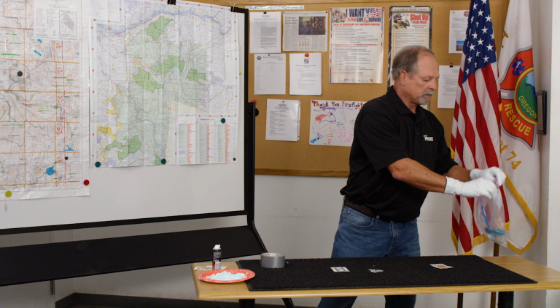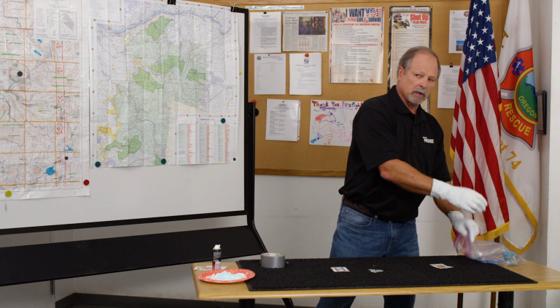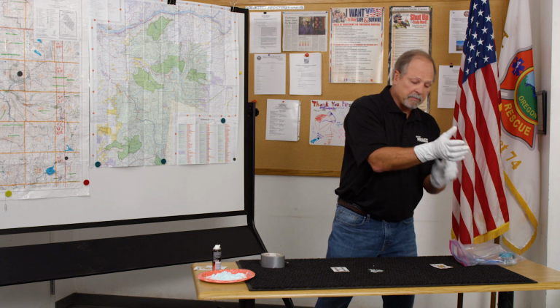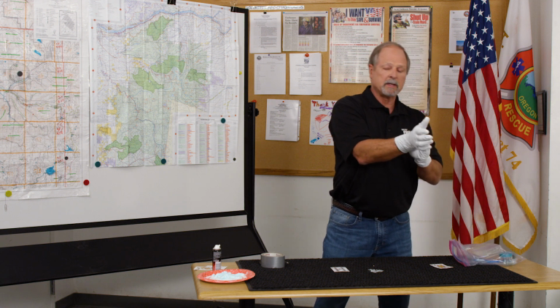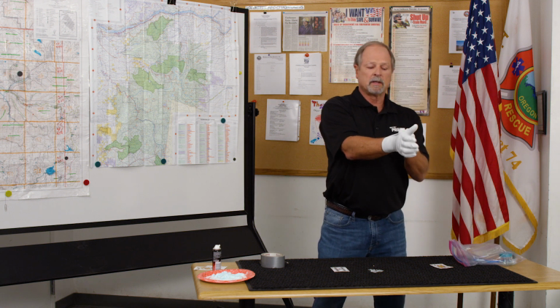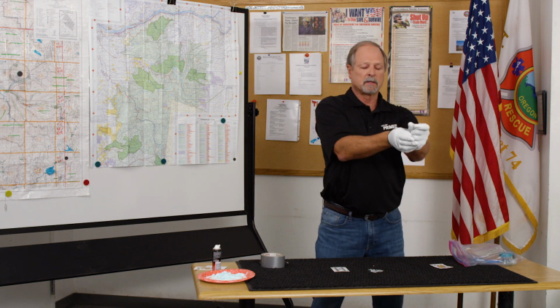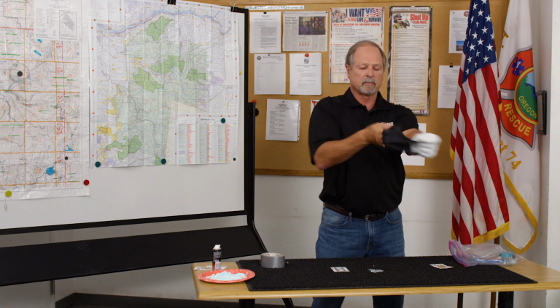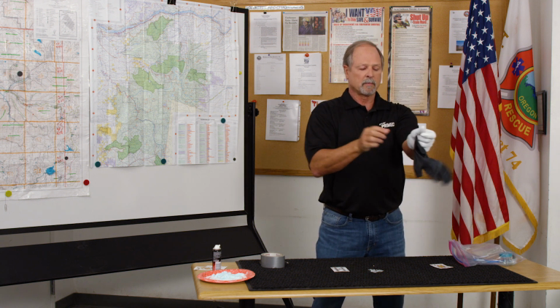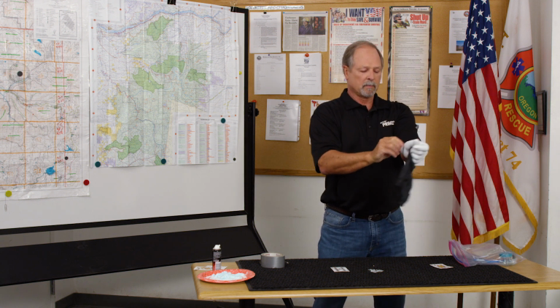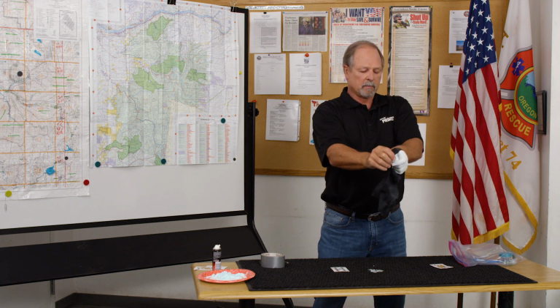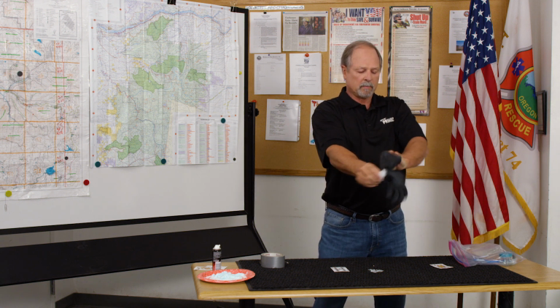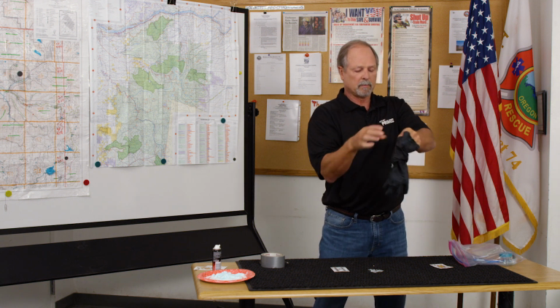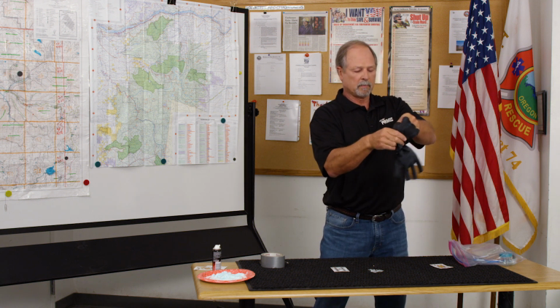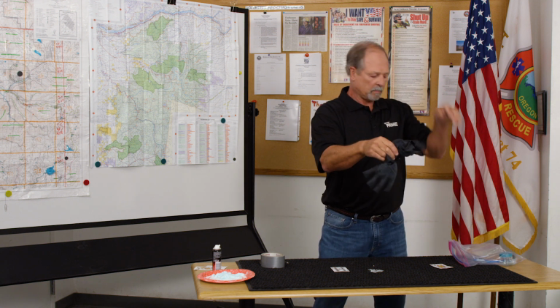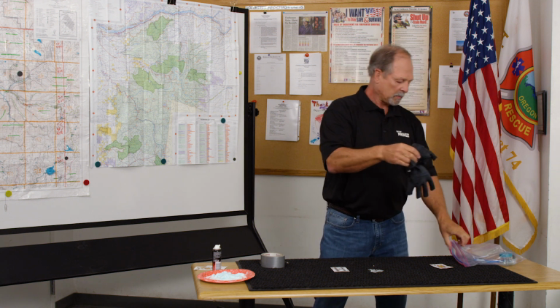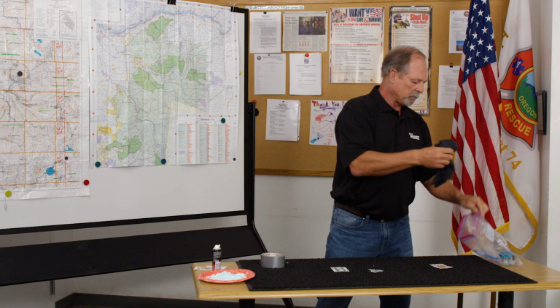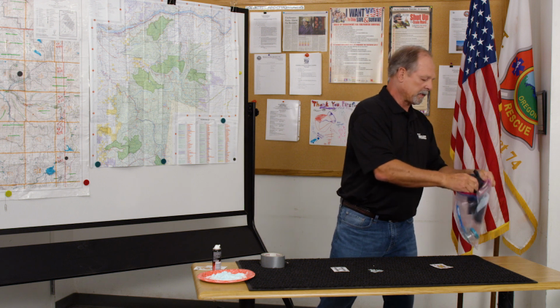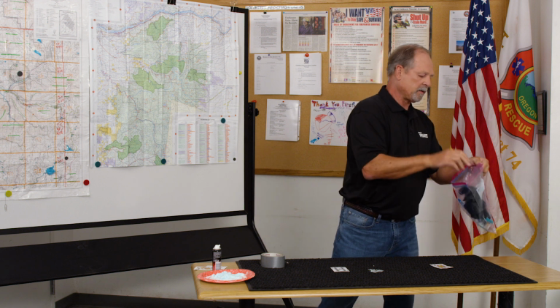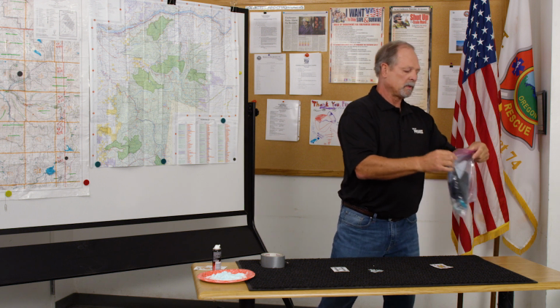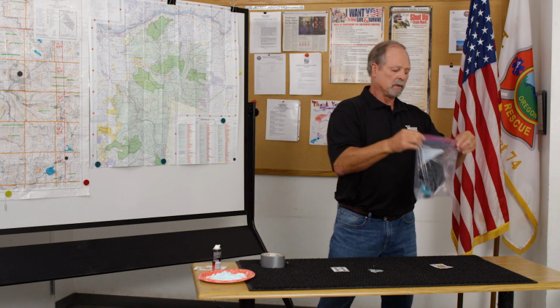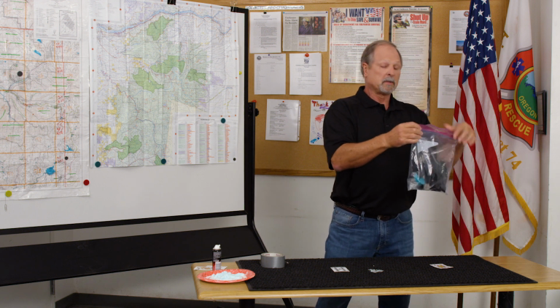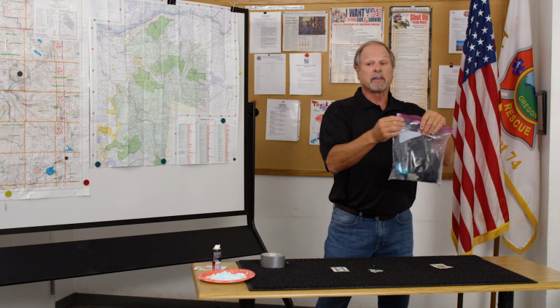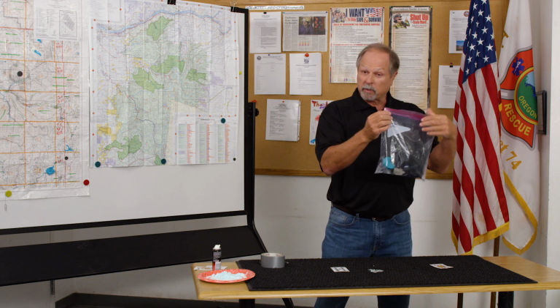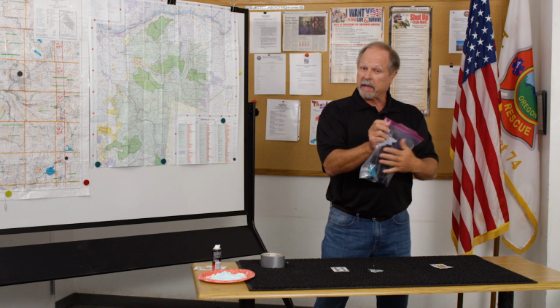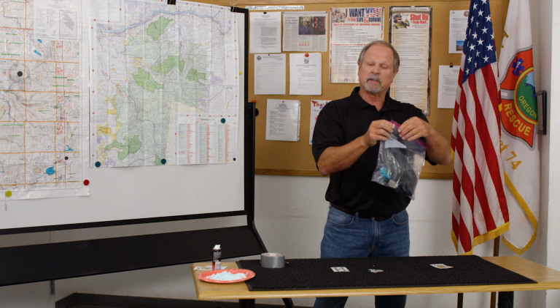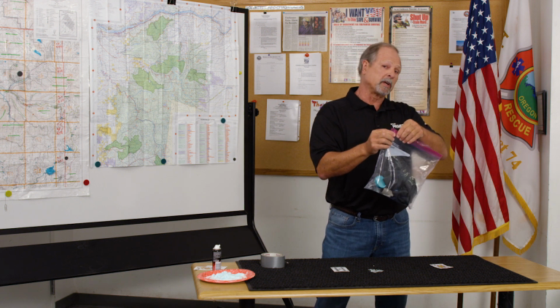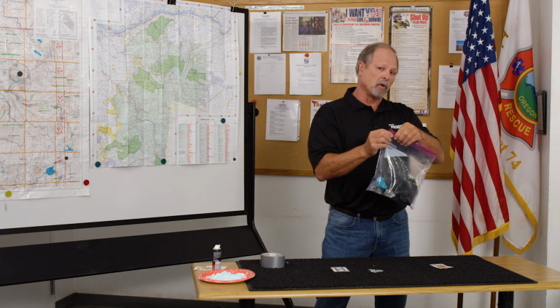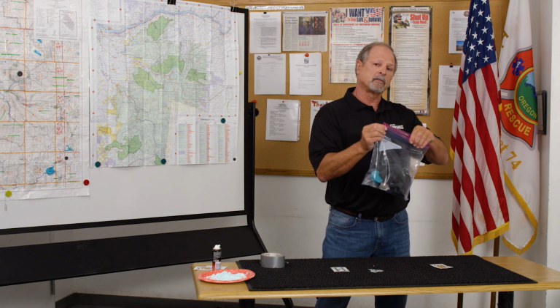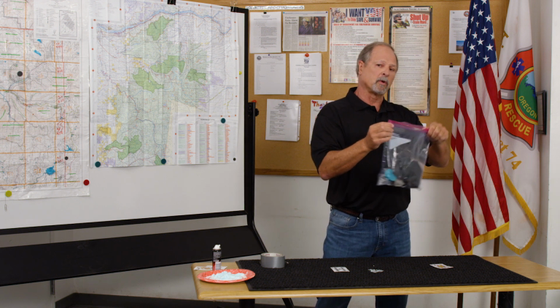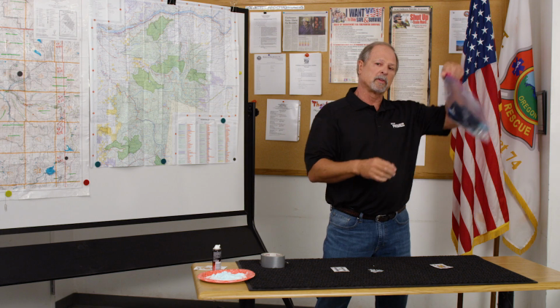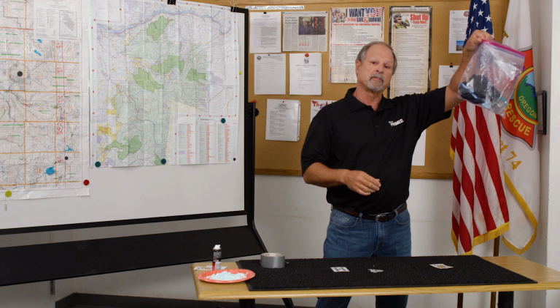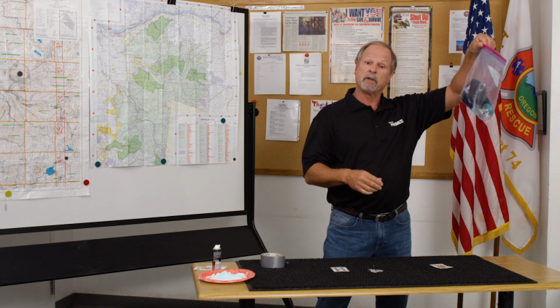Take your gloves off at the end and put them in your kit with everything else. Take this to one of those recycling centers because you don't want to just throw this in the trash — and you're all done.